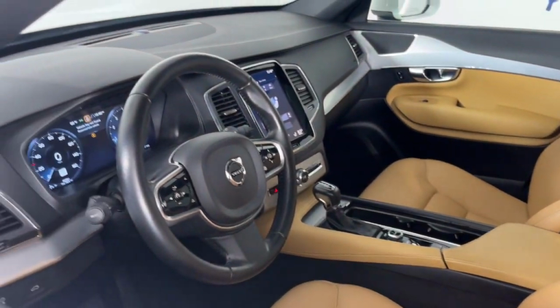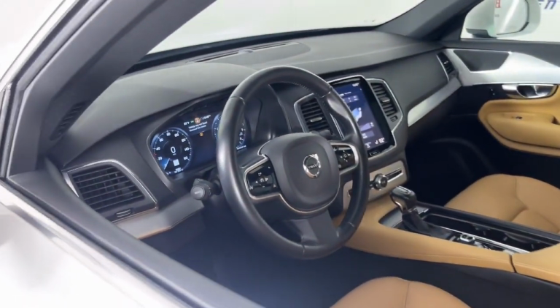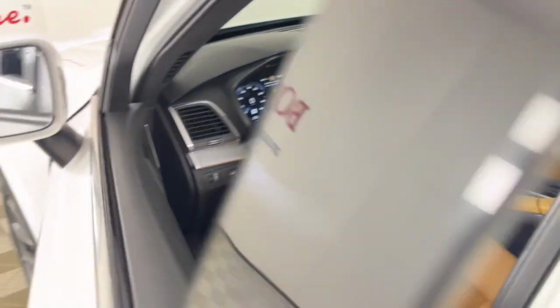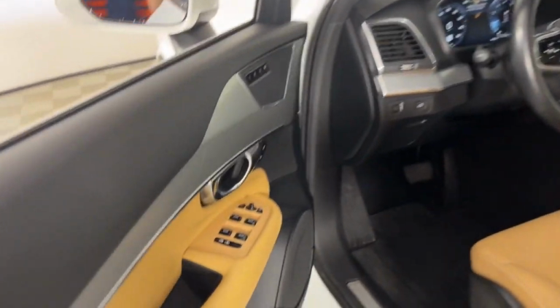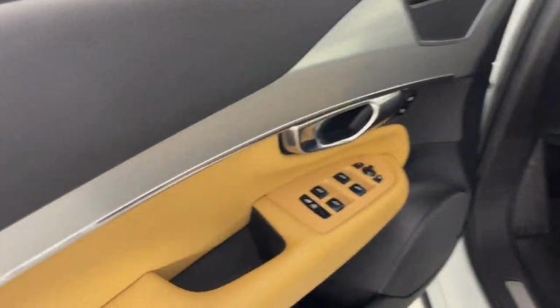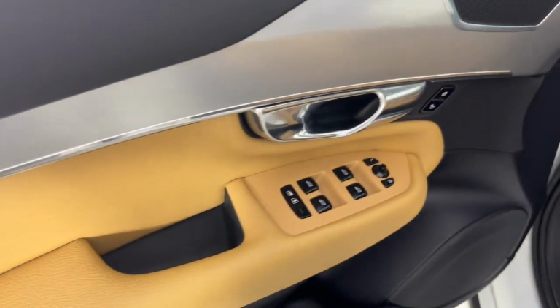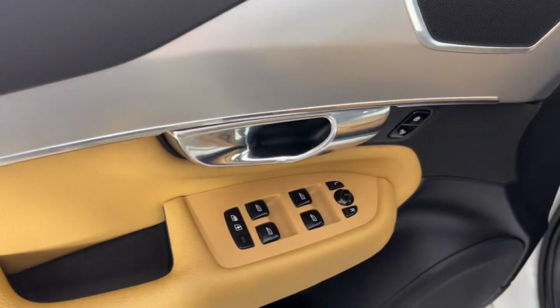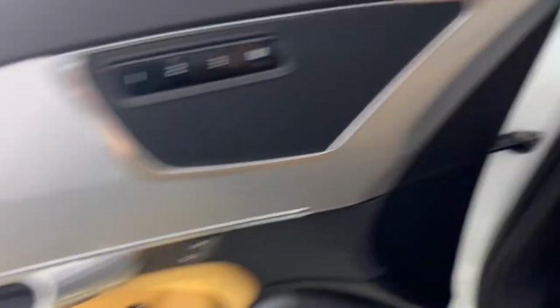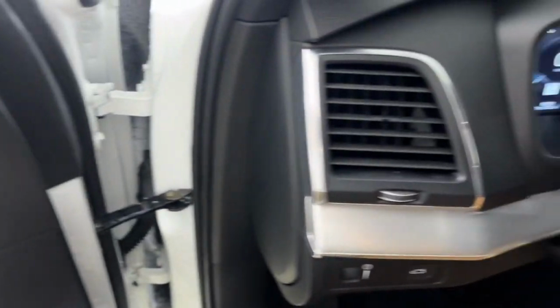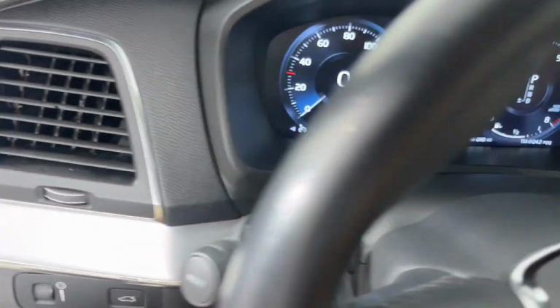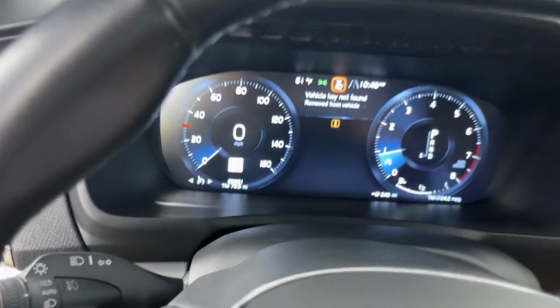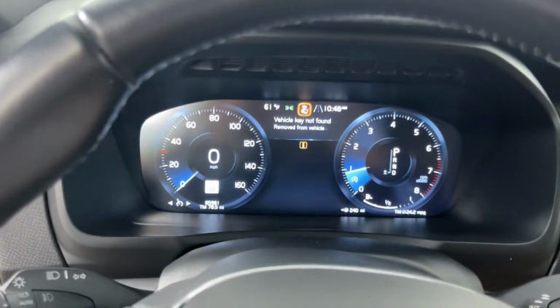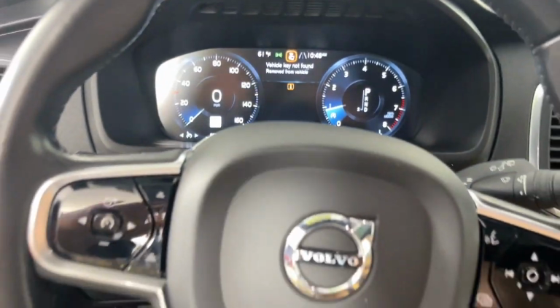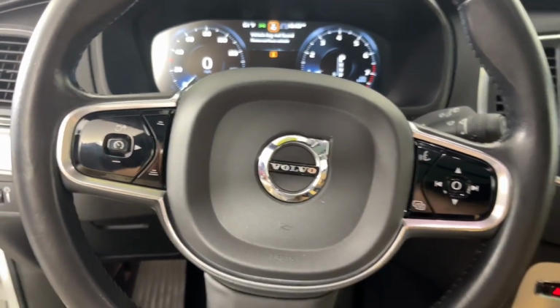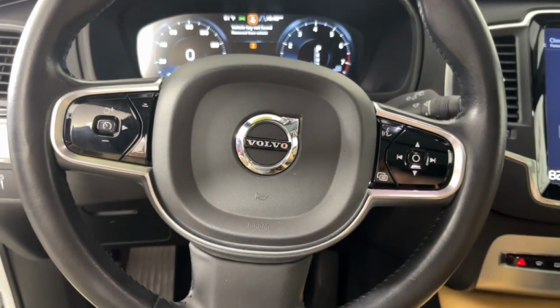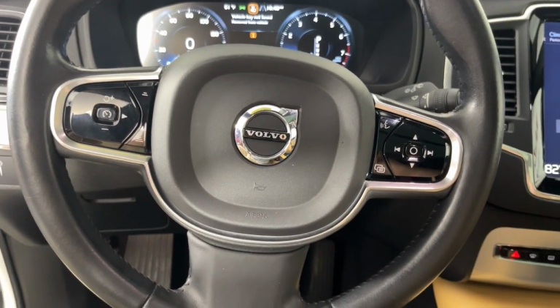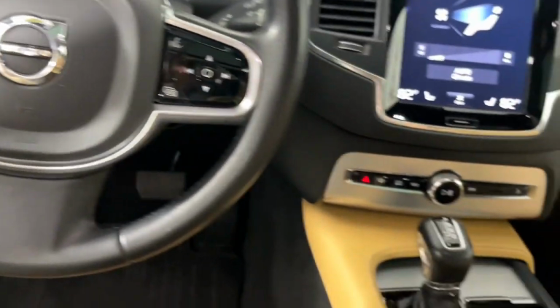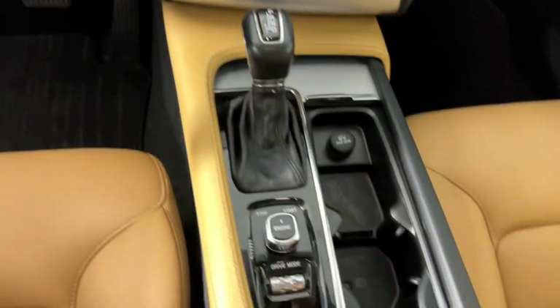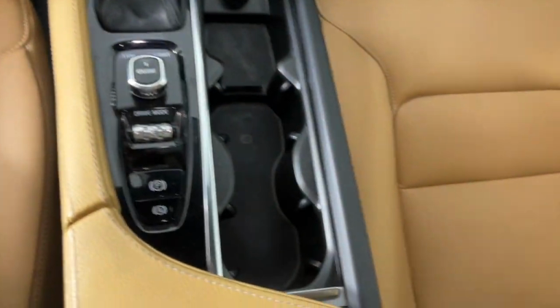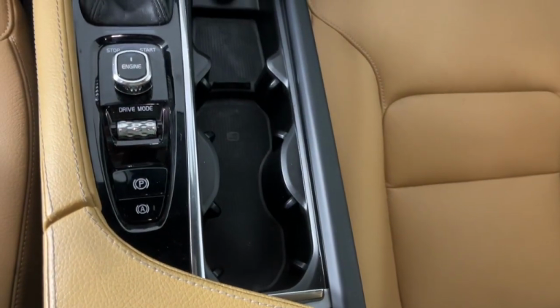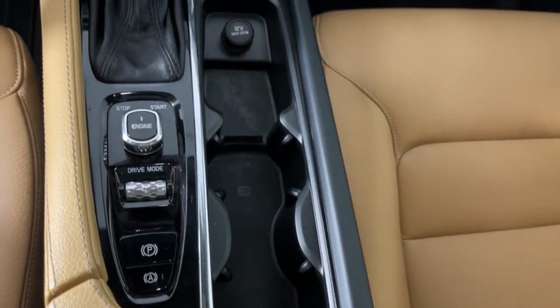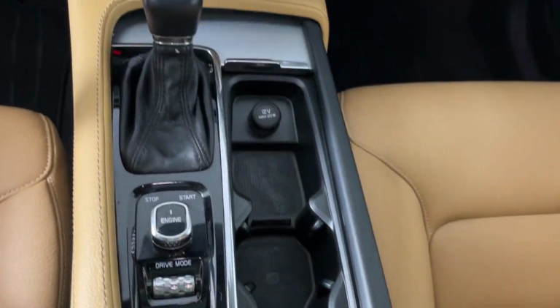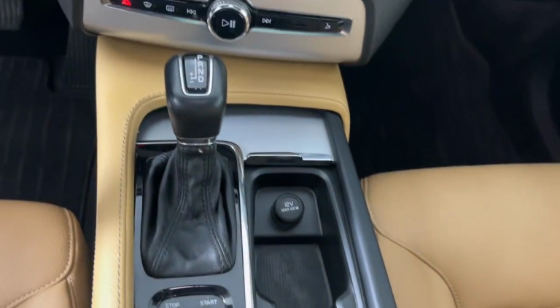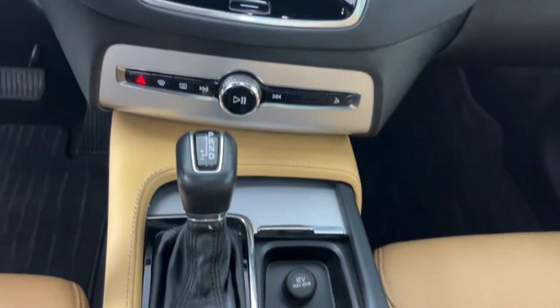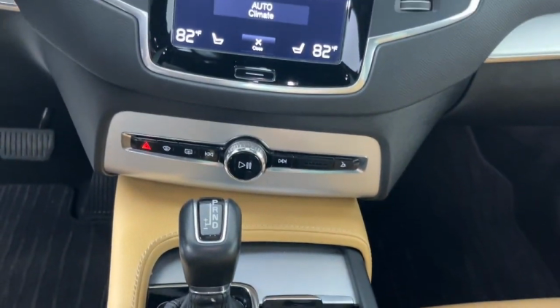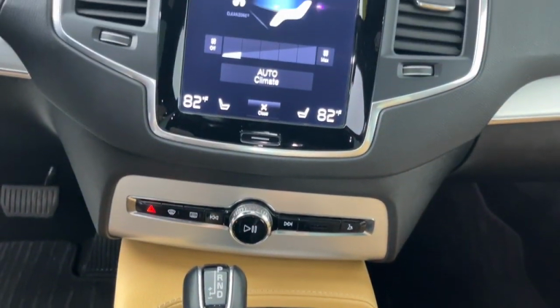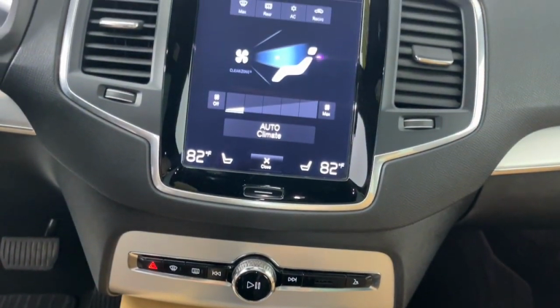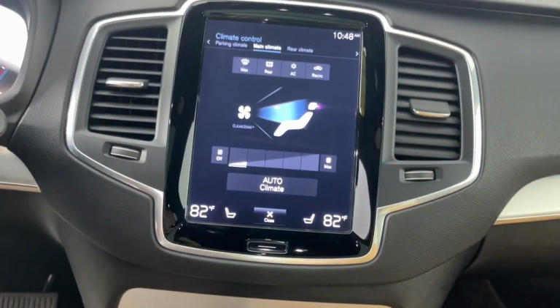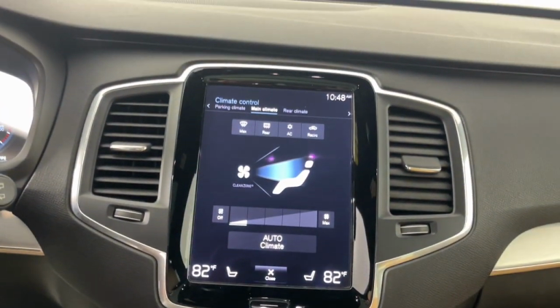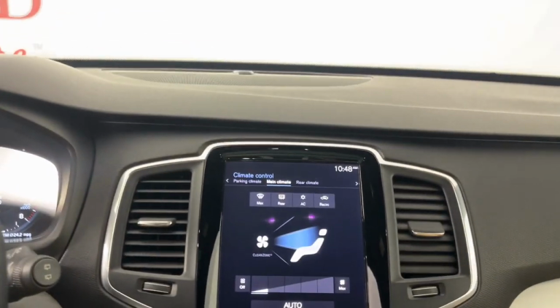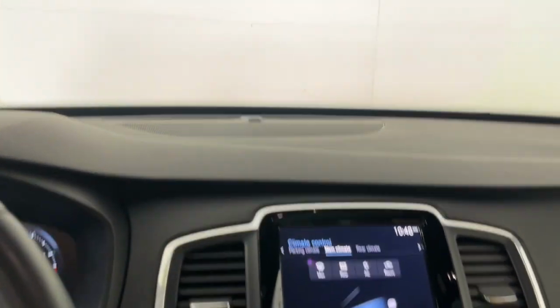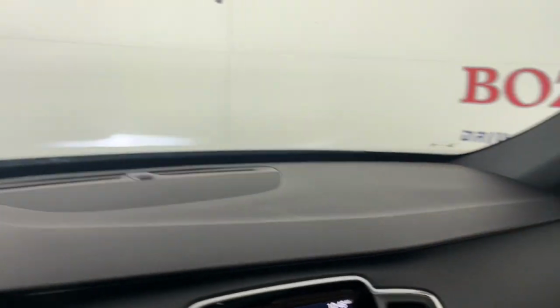Whether your passion is for the traditional gas-powered or twin-engine plug-in hybrid model, this premium safety-focused SUV brings refinement, capability, and tasteful style to every excursion. These are just some of the great options this vehicle comes with.